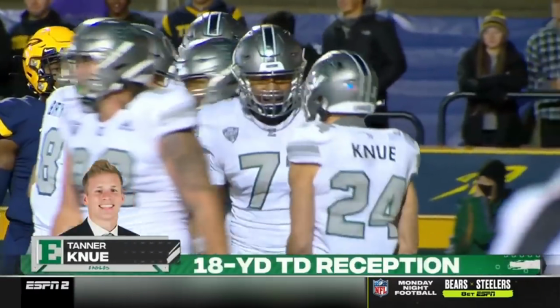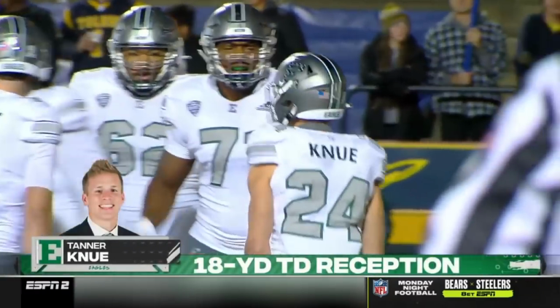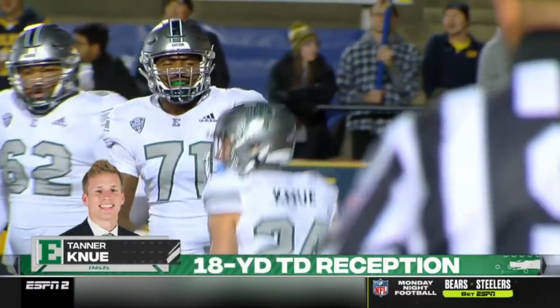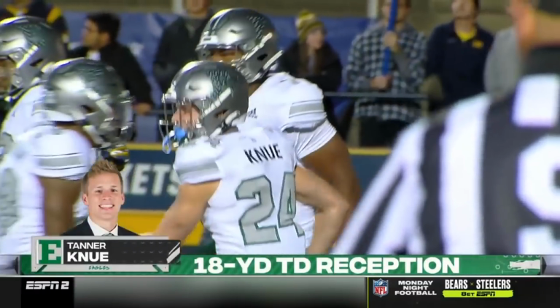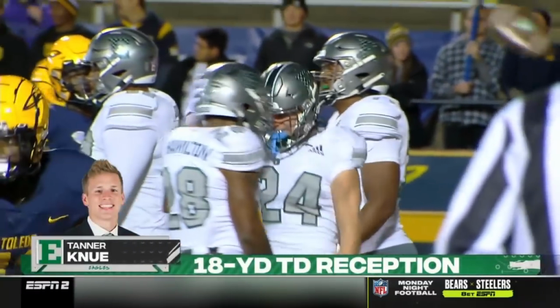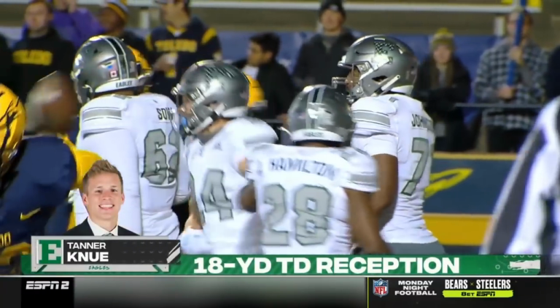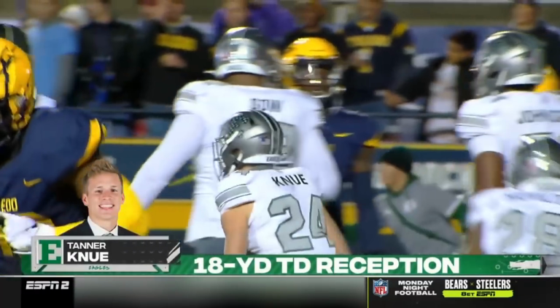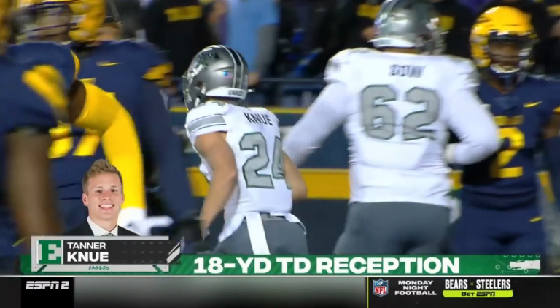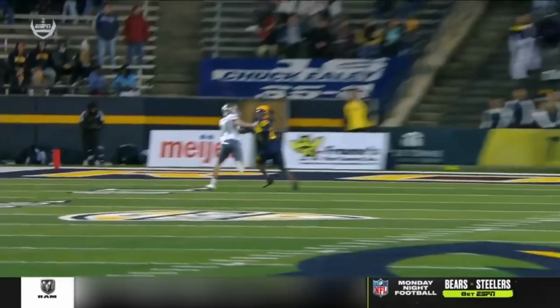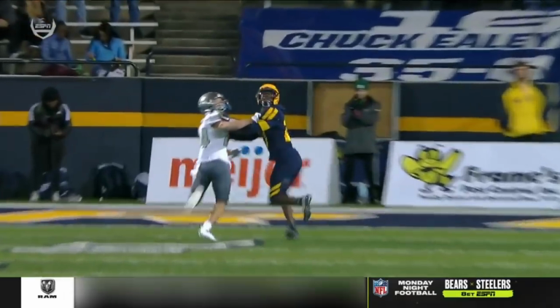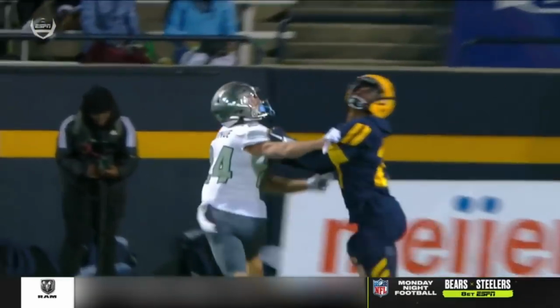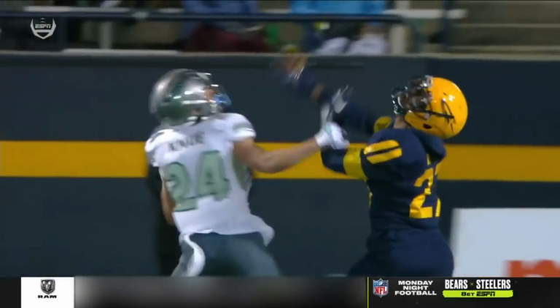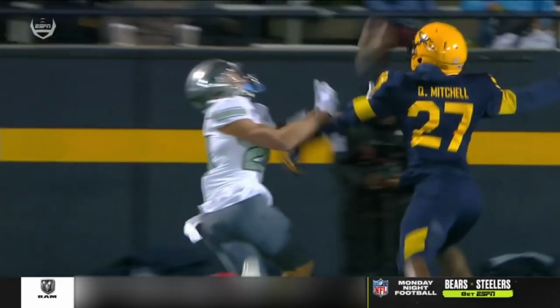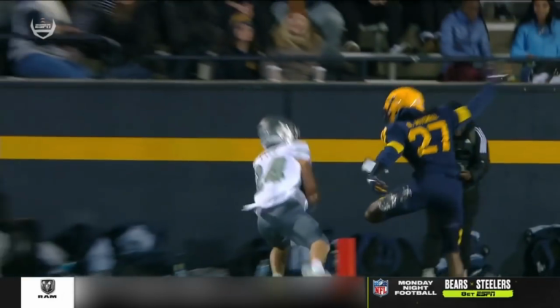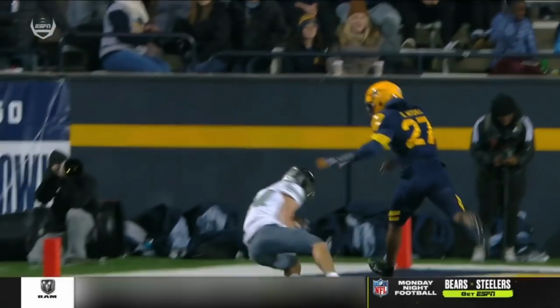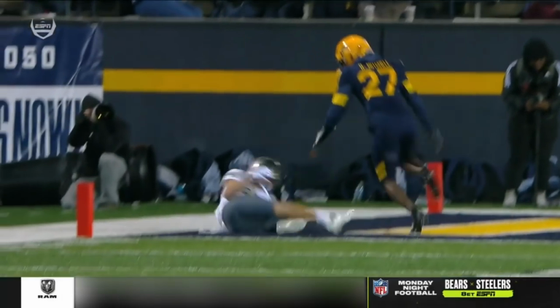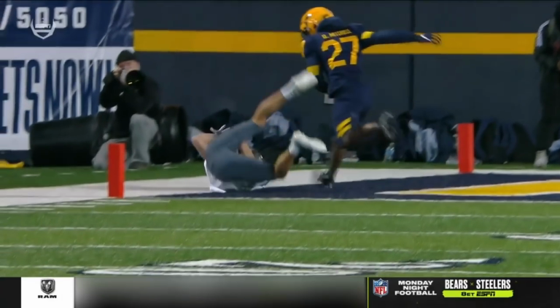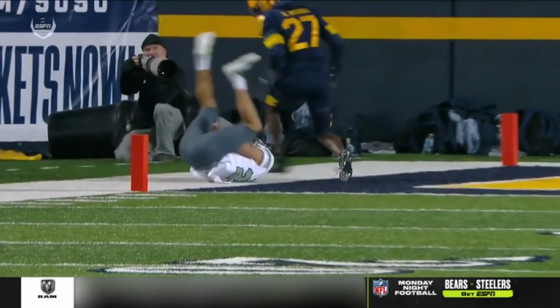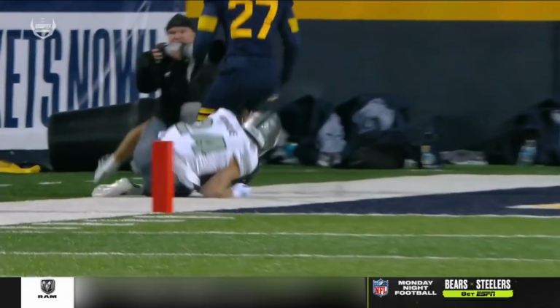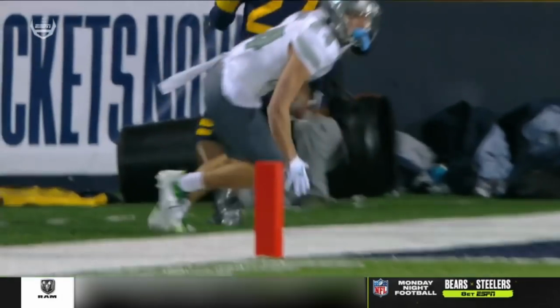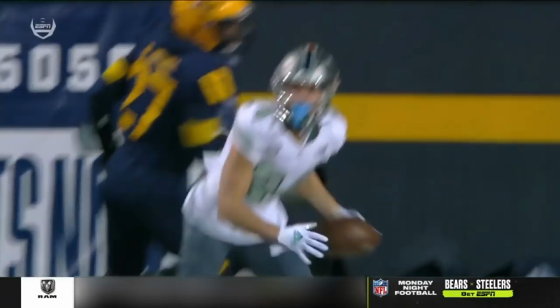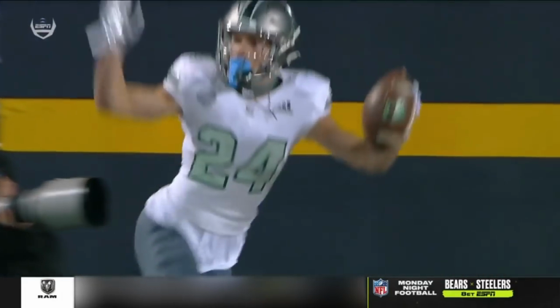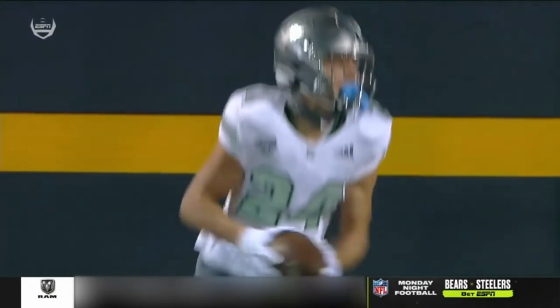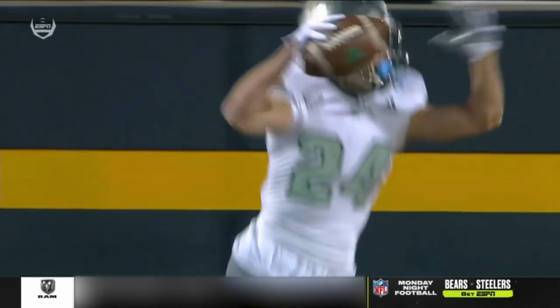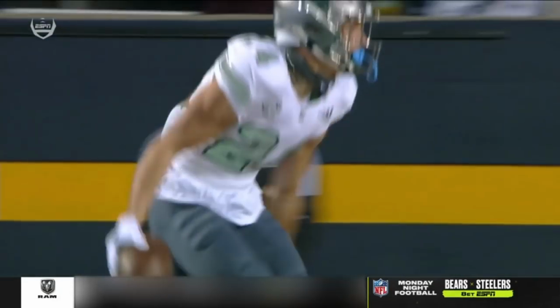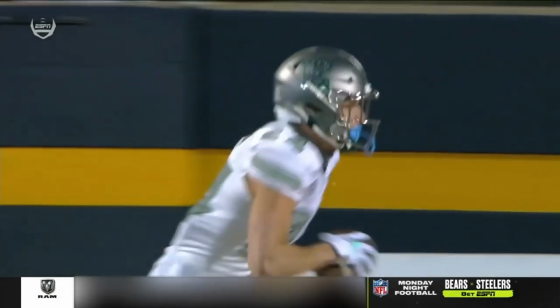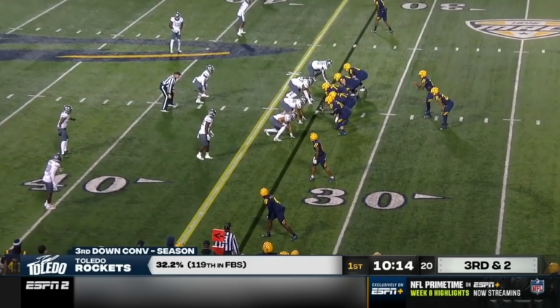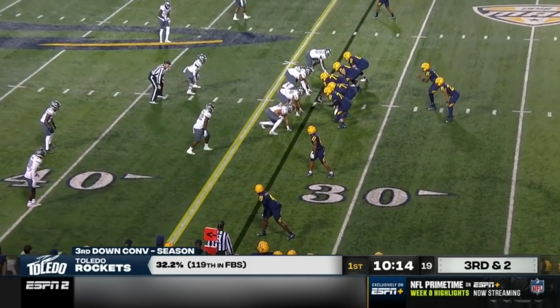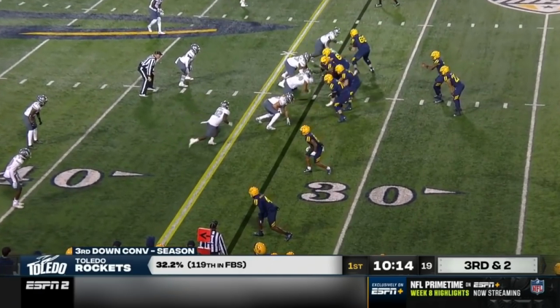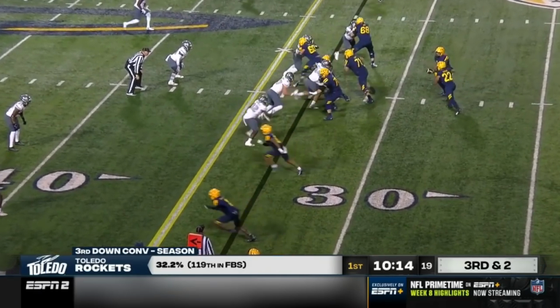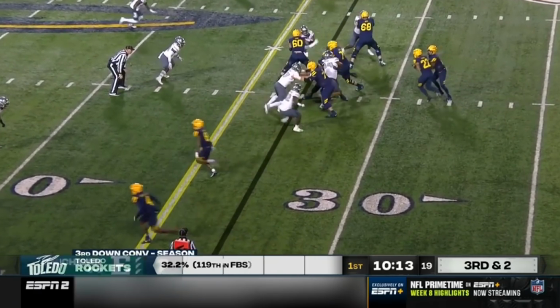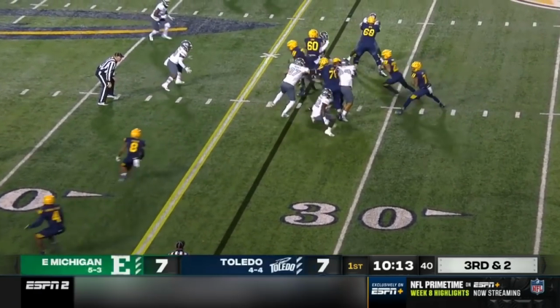This is his first action of the season. Perfect ball by Ben Bryant. Look at Tanner Canu get that separation at the end. Game experience and reps — you're going to get better and better.